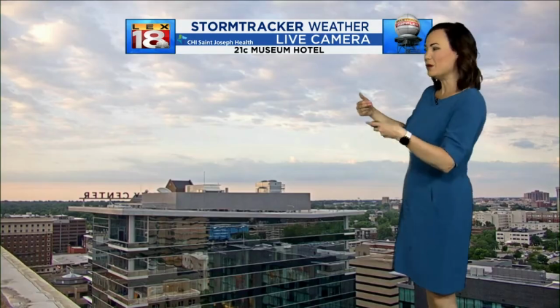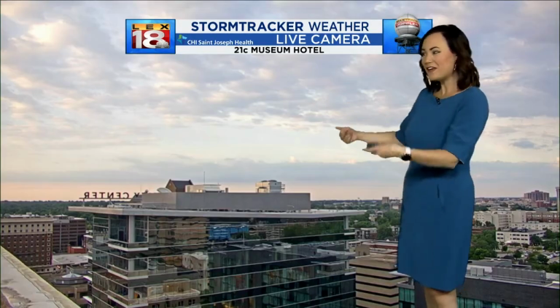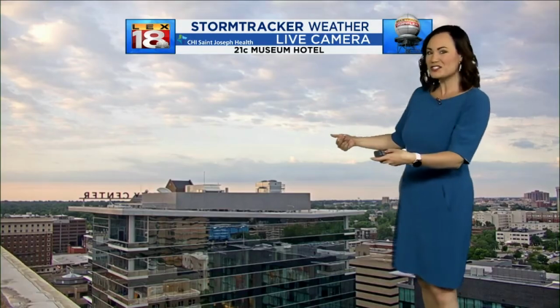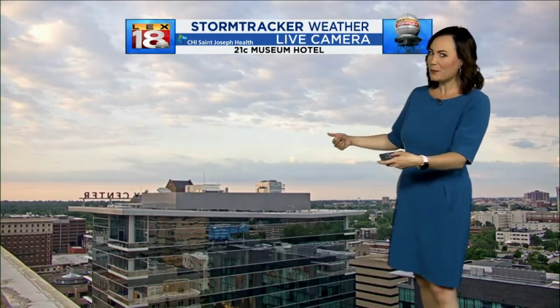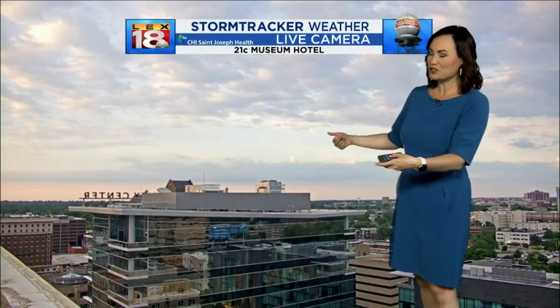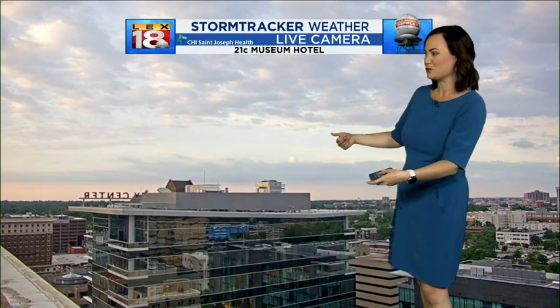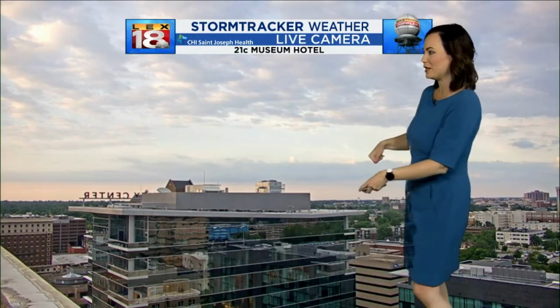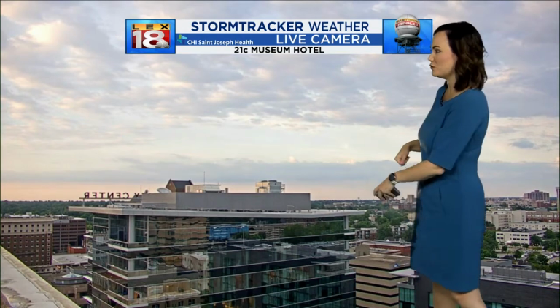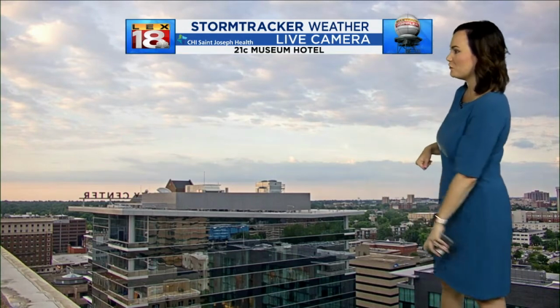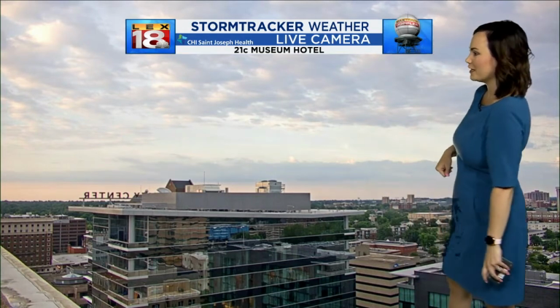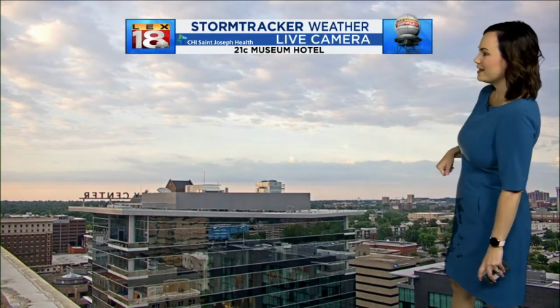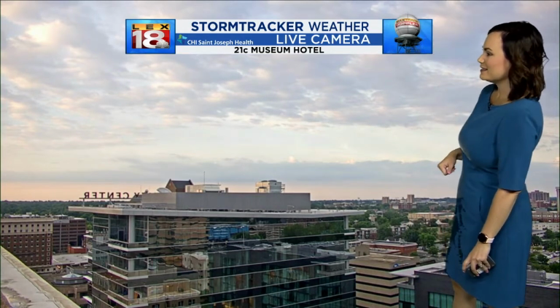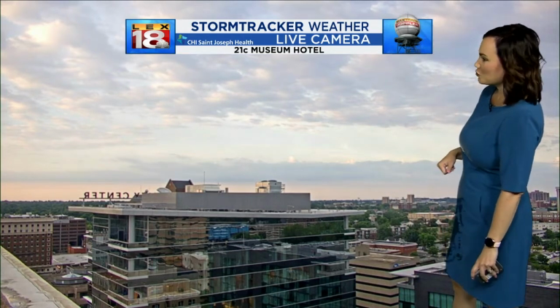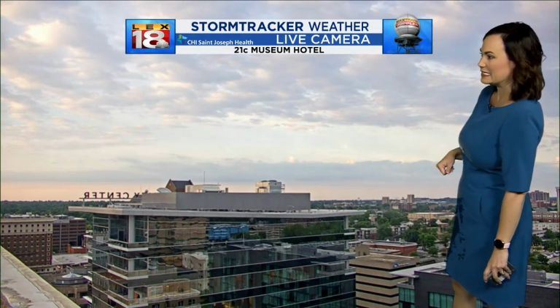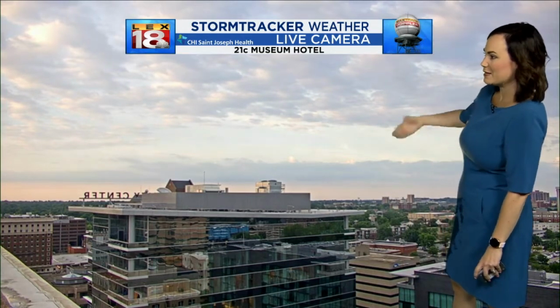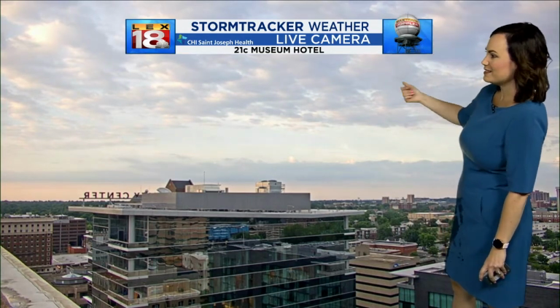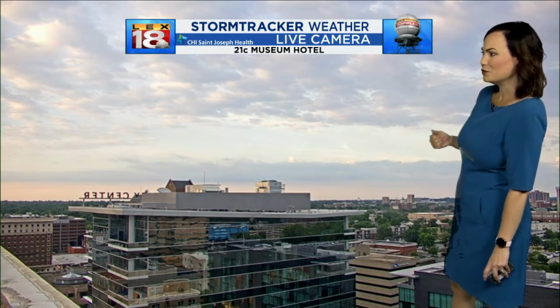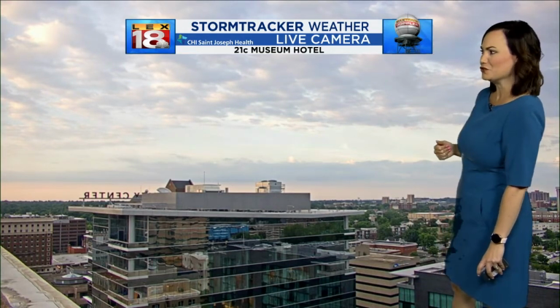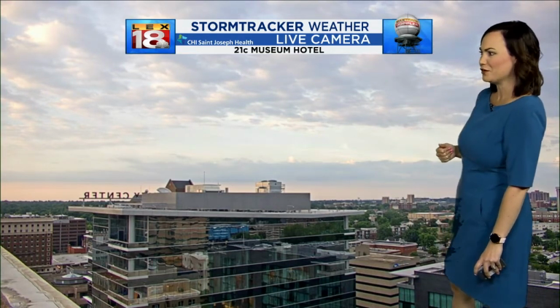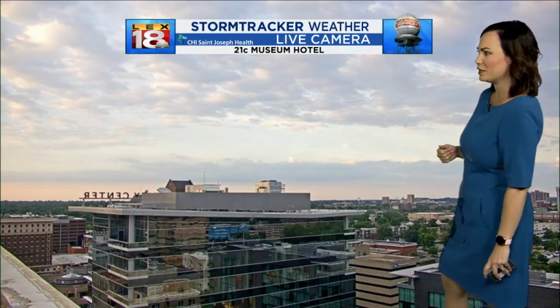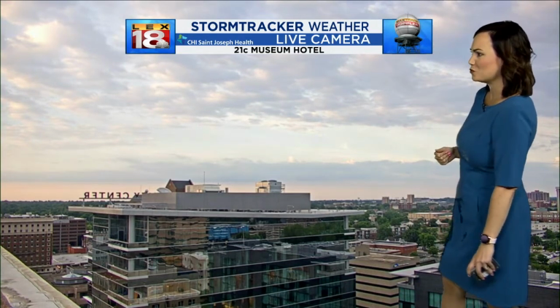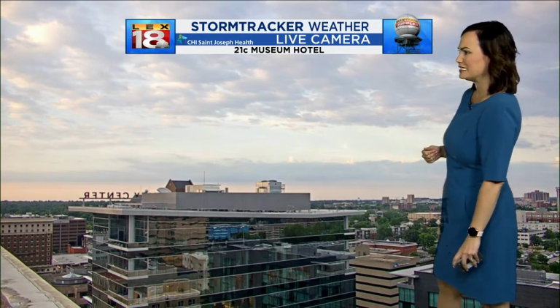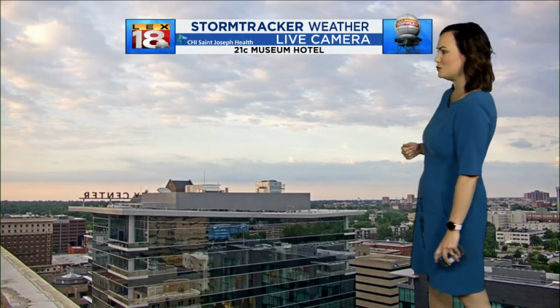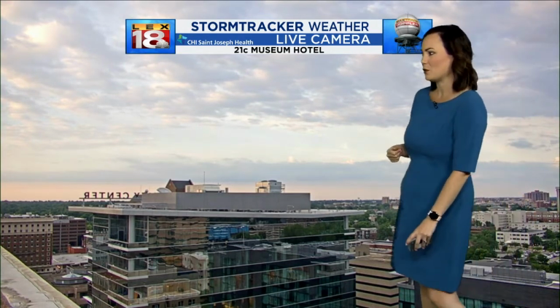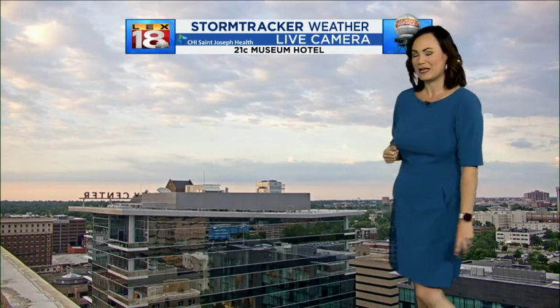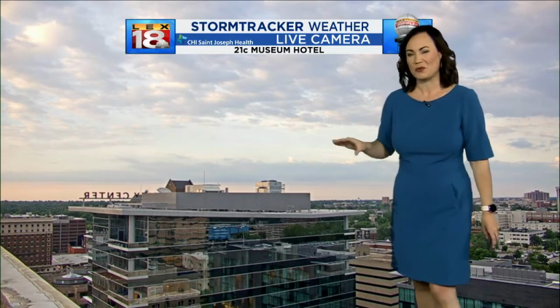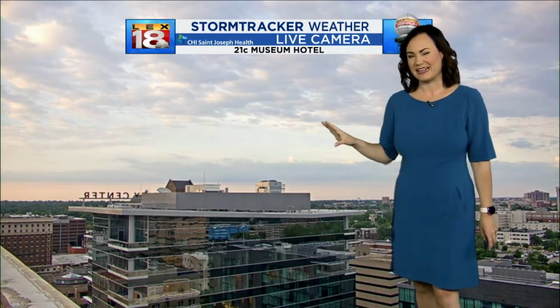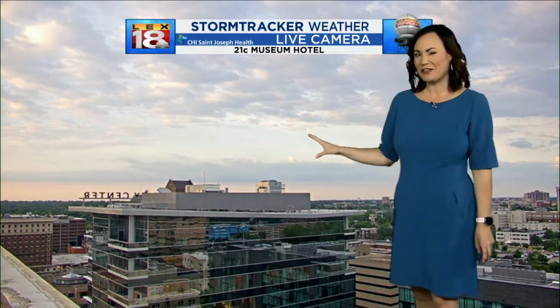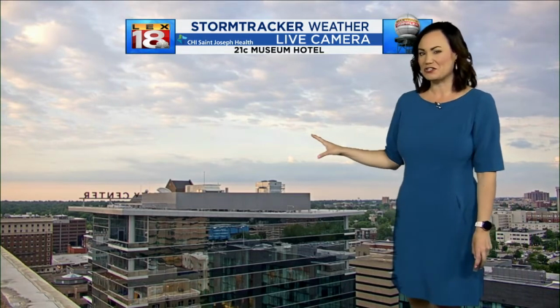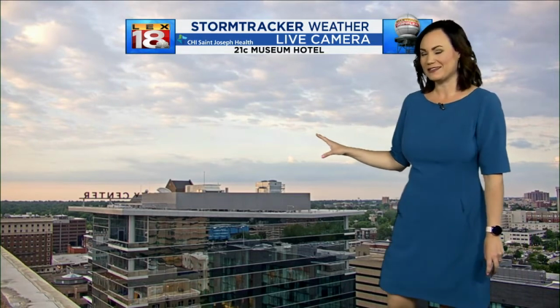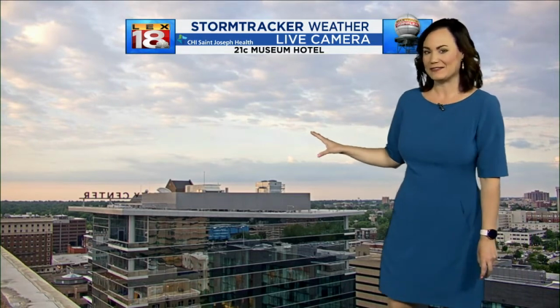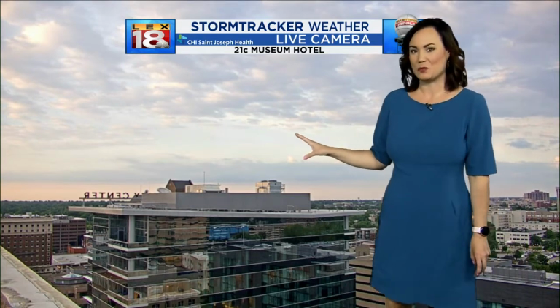We've had just a couple of showers popping up here so far in central Kentucky, but that's a beautiful shot overlooking the 21C Museum Hotel — a lovely shot outside this morning.